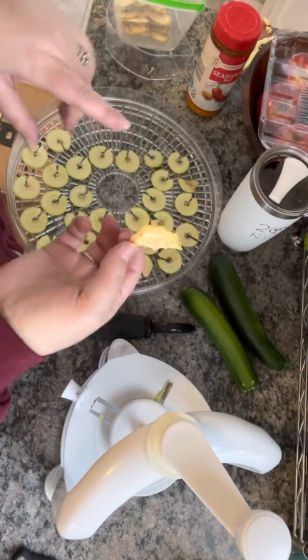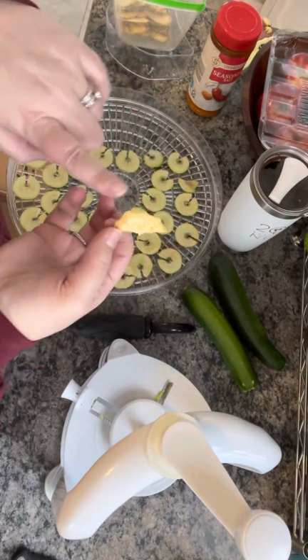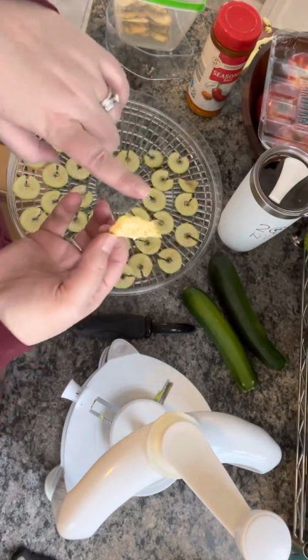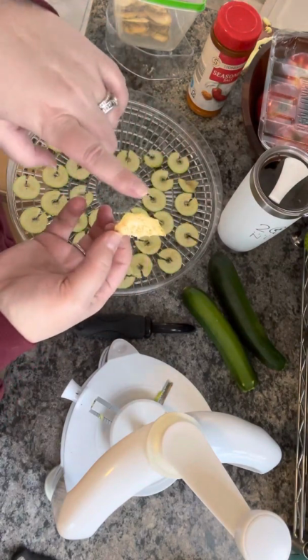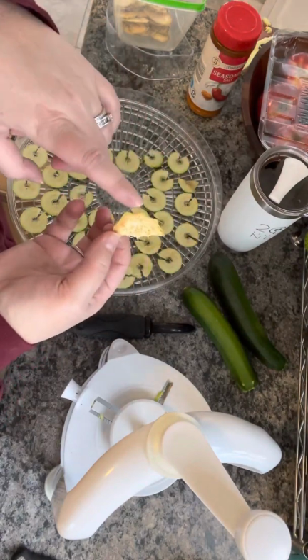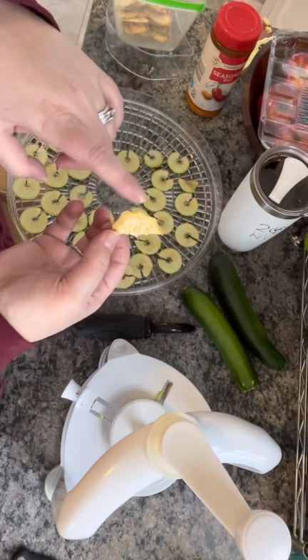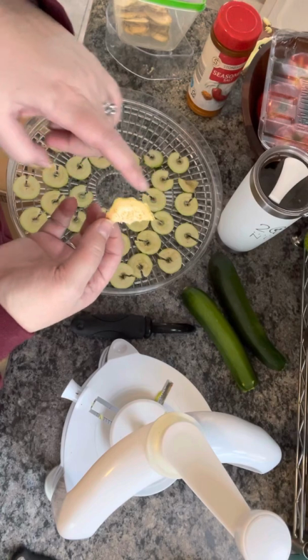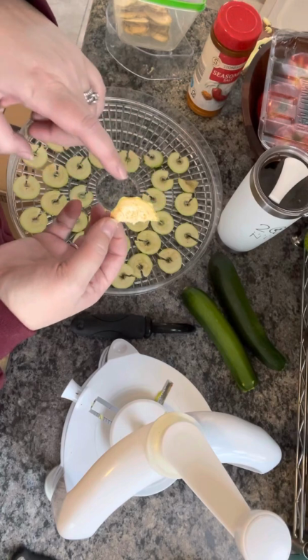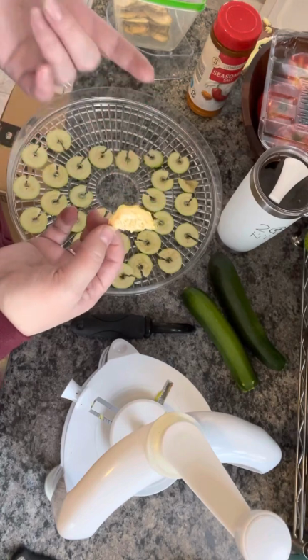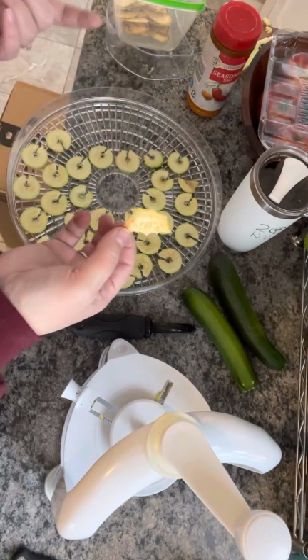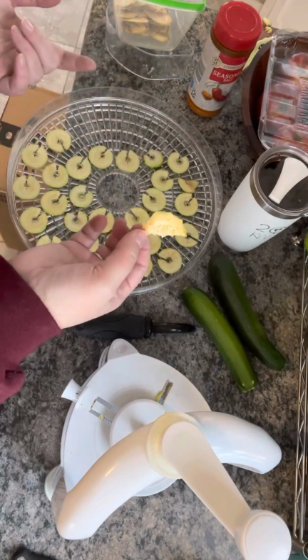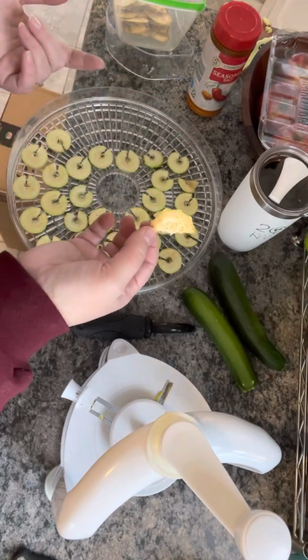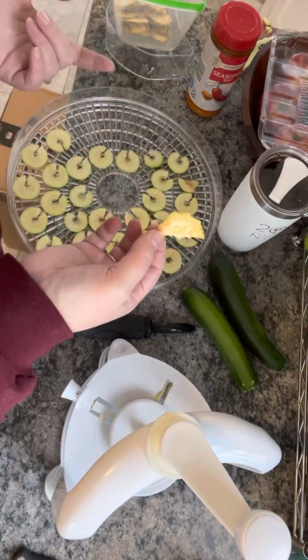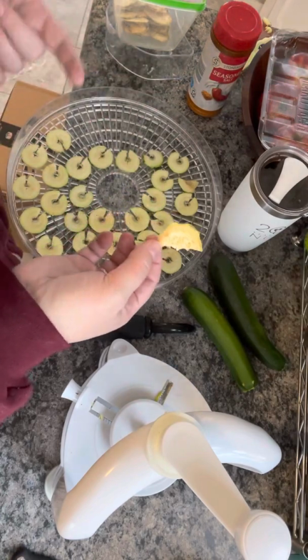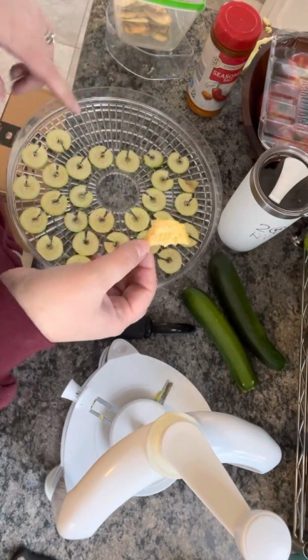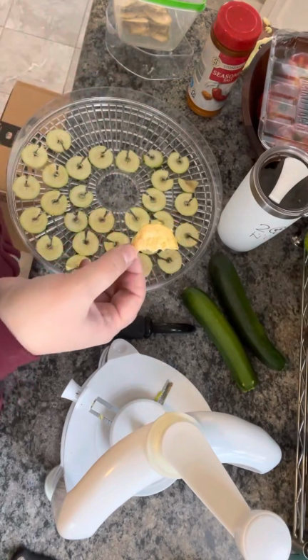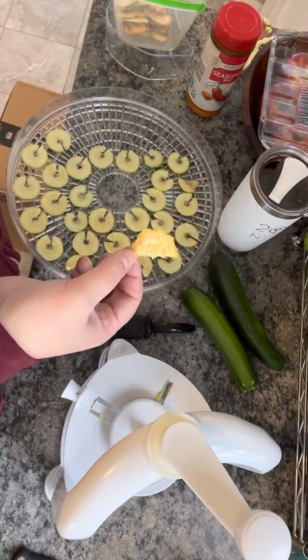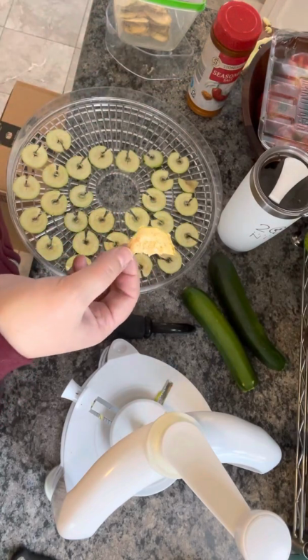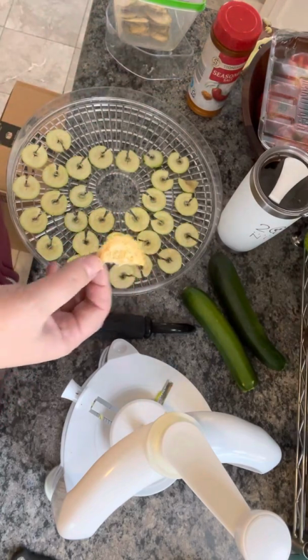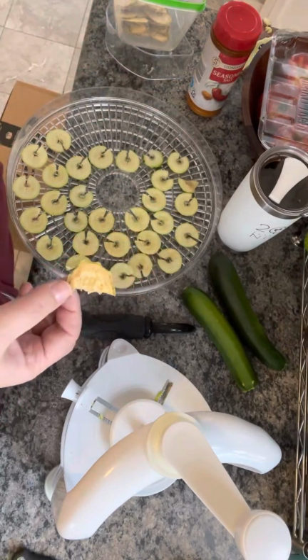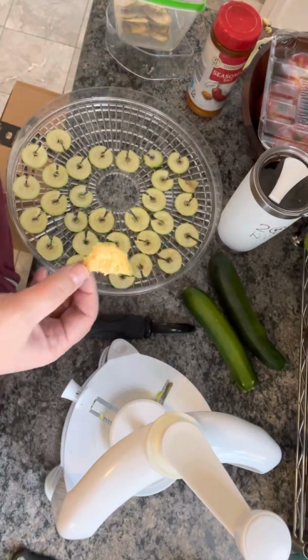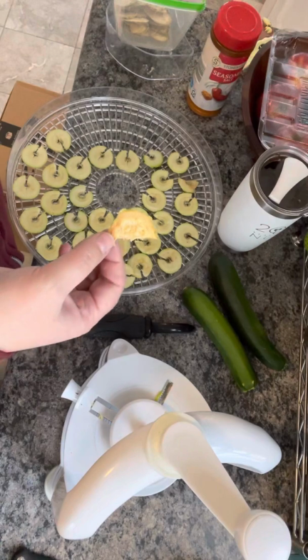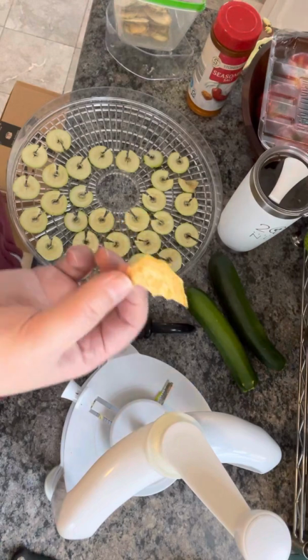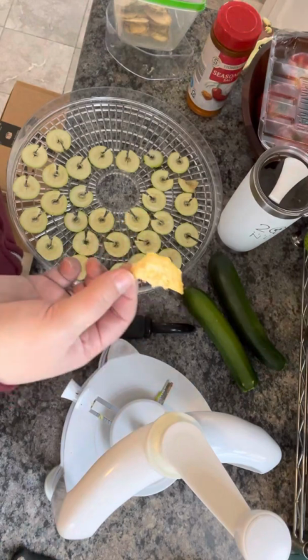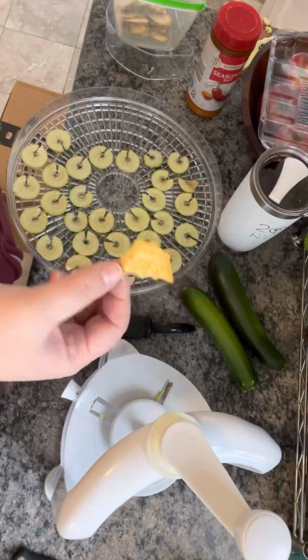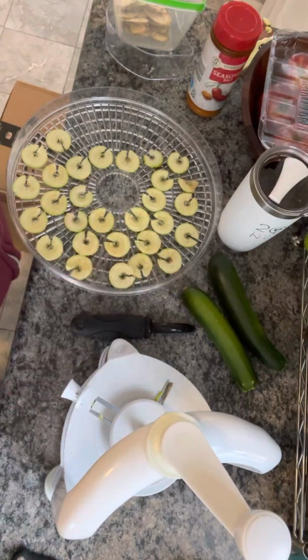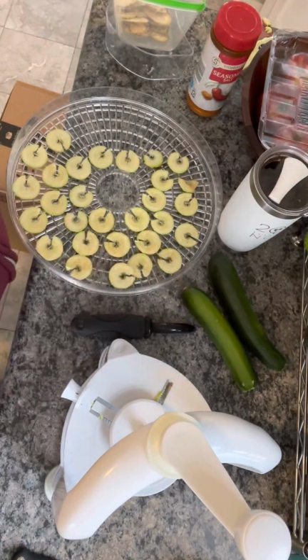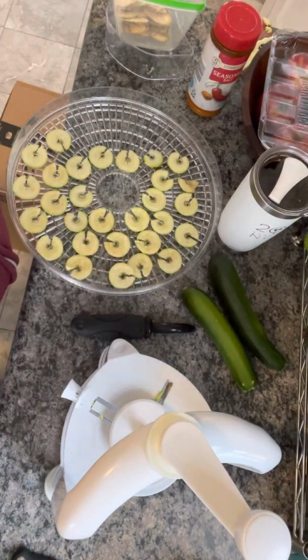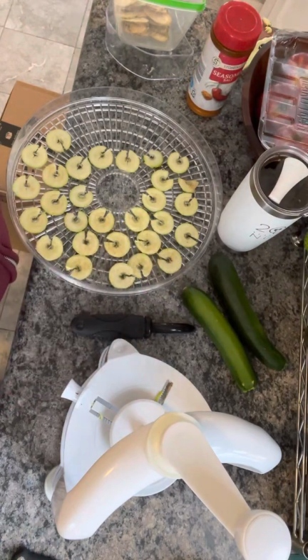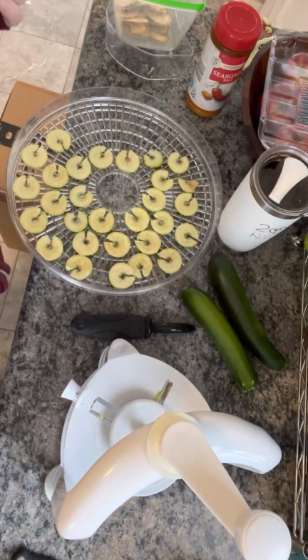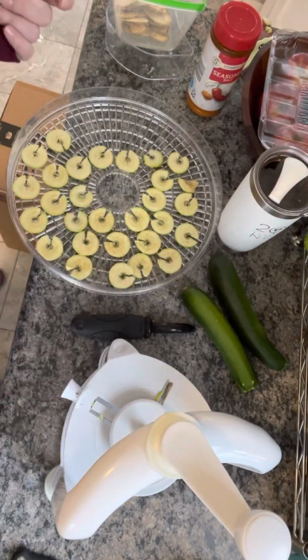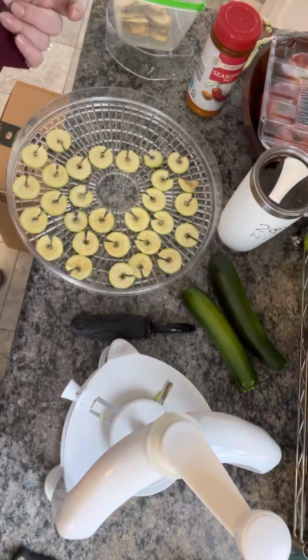This one I took the skins off too because I wasn't sure if it was going to be chewy. But I'm dehydrating the skins on the side just to see what happens. Hopefully this was helpful!